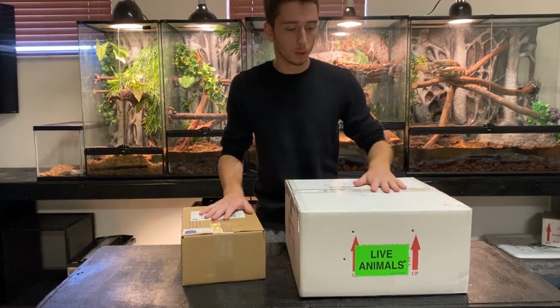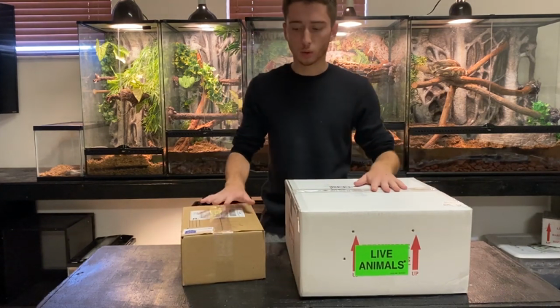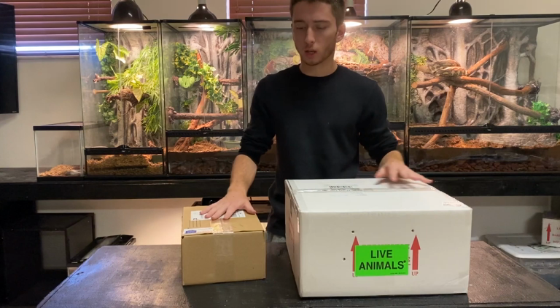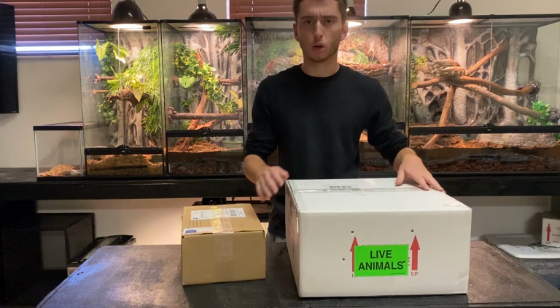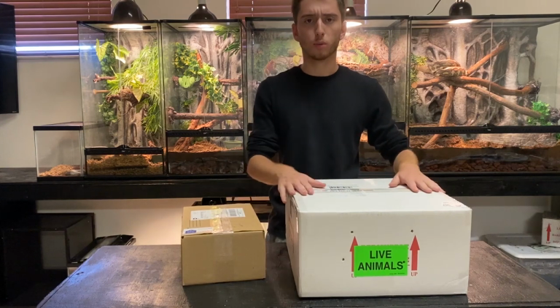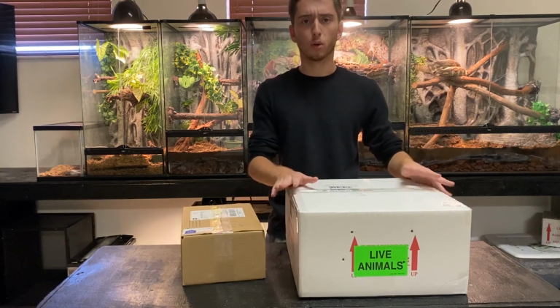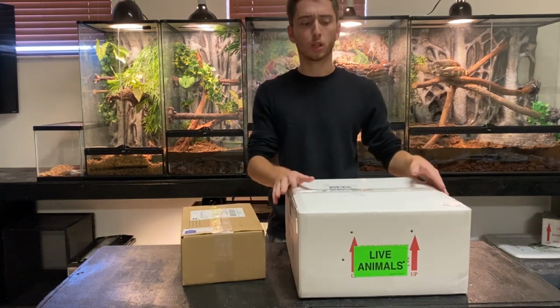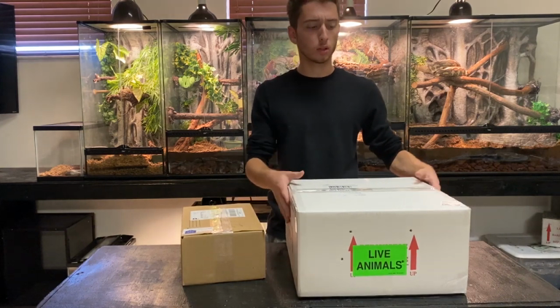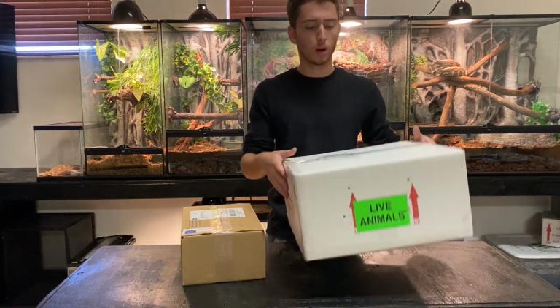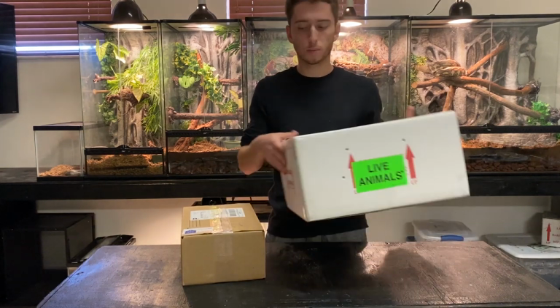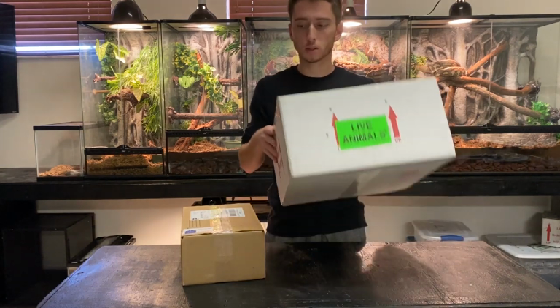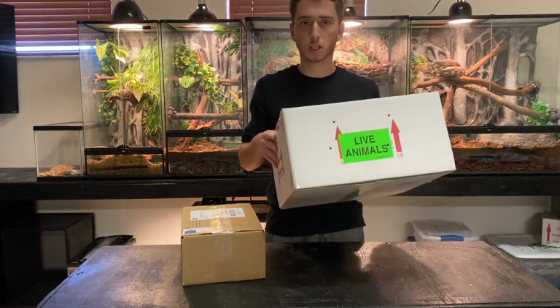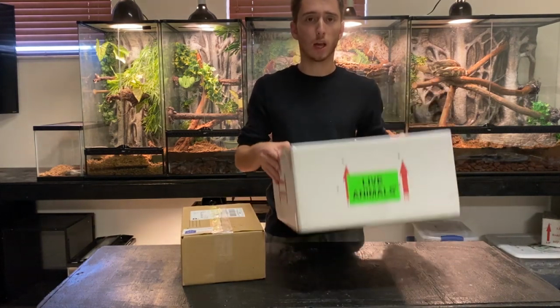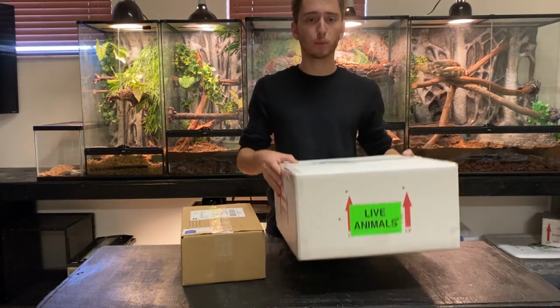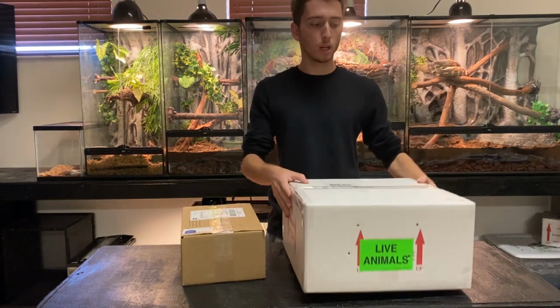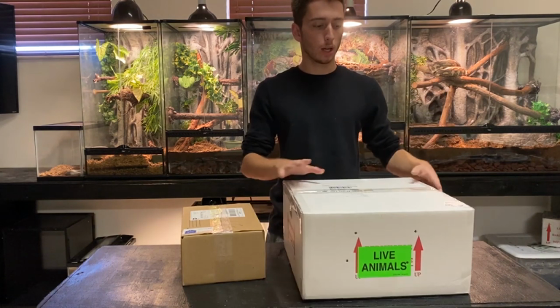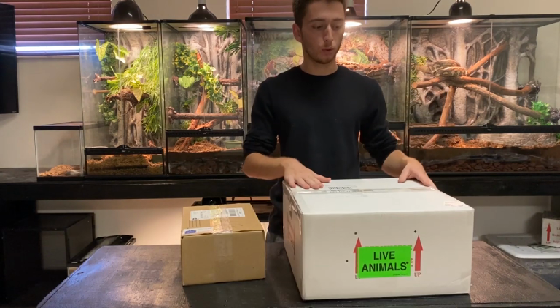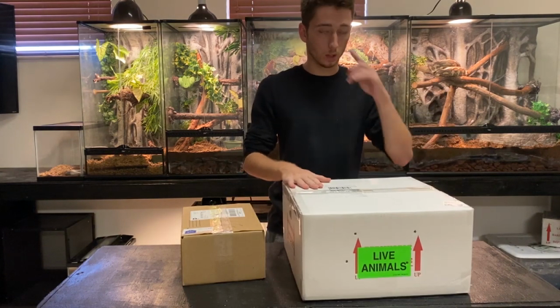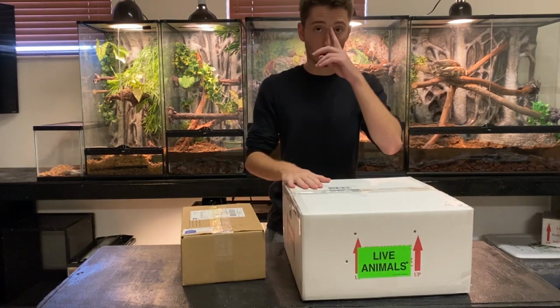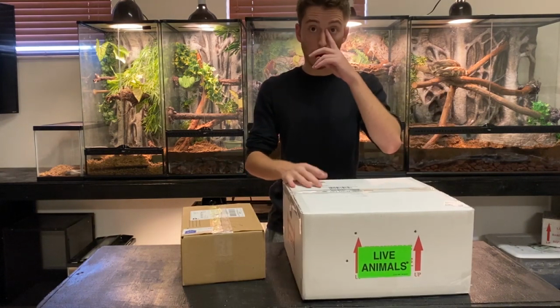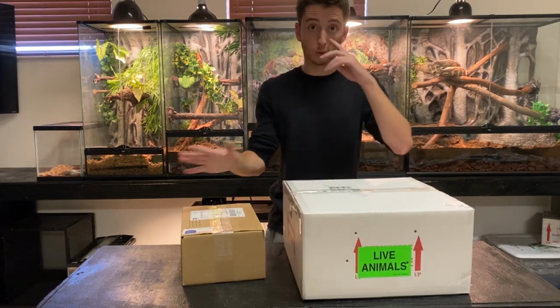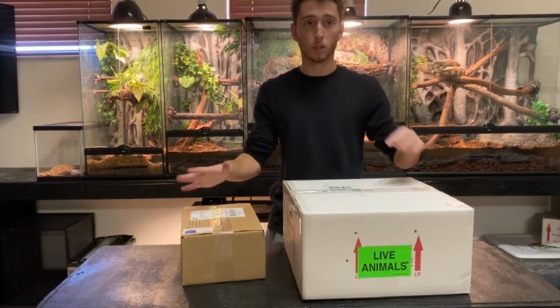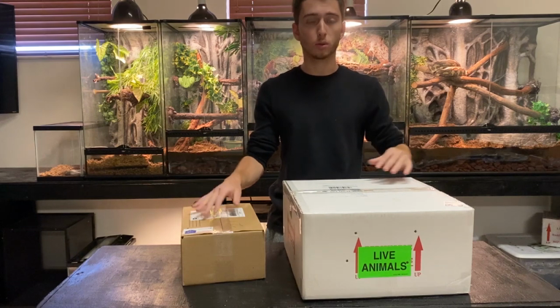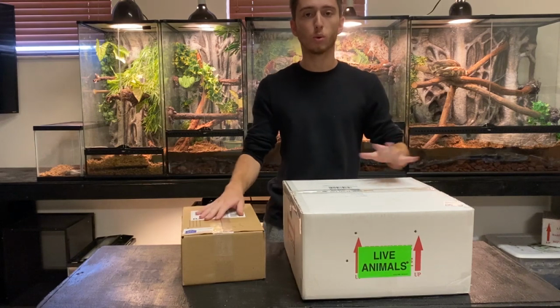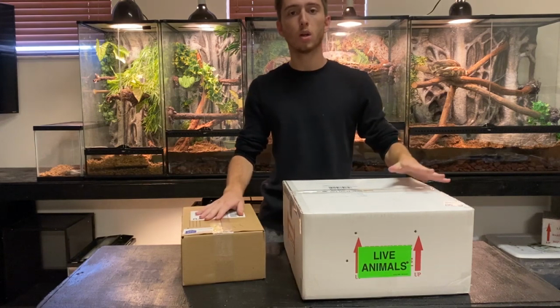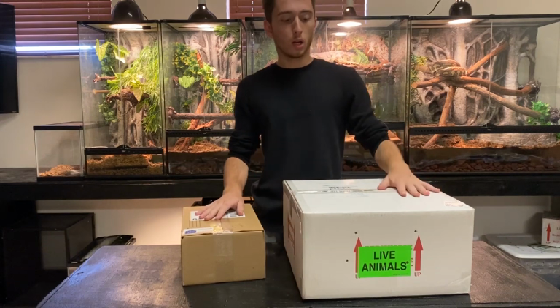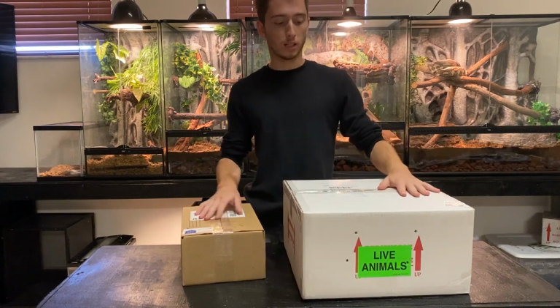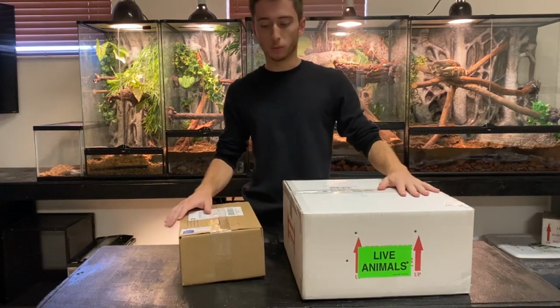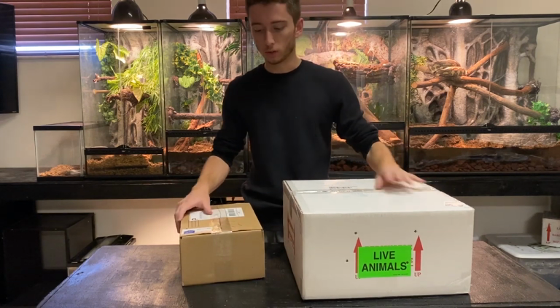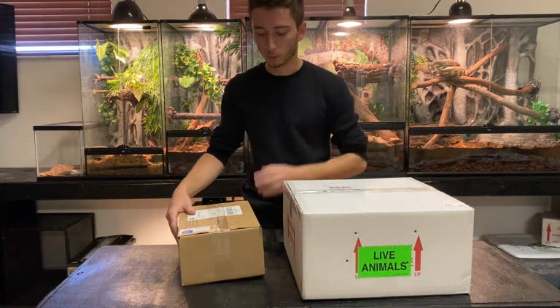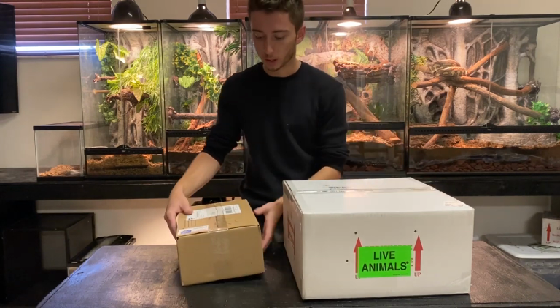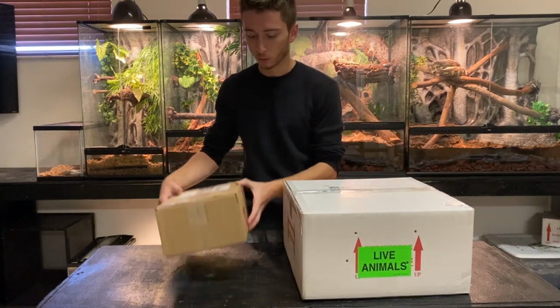But it's okay because they're all doing perfect. I already took them out. These boxes are actually empty and I'm filming the intro after because I was too lazy in the morning to film the intro.